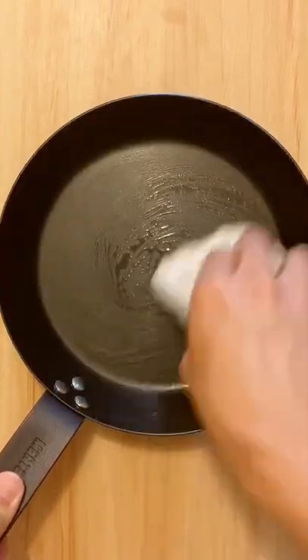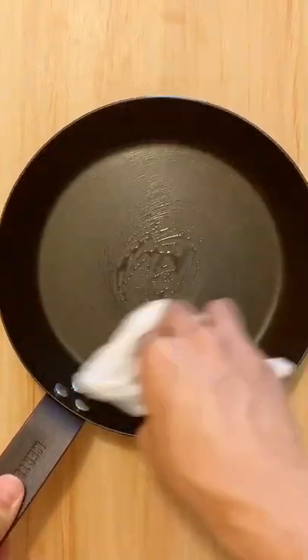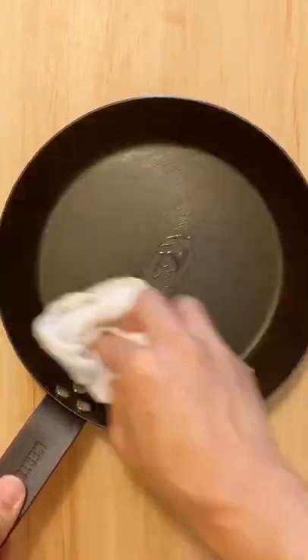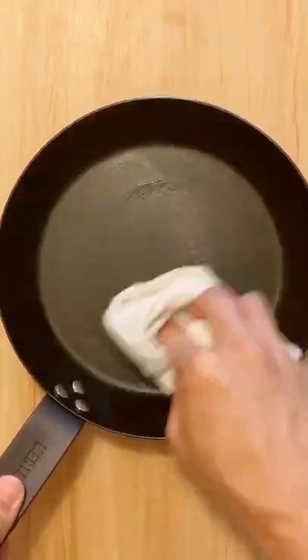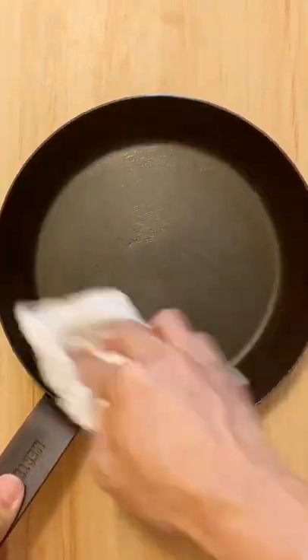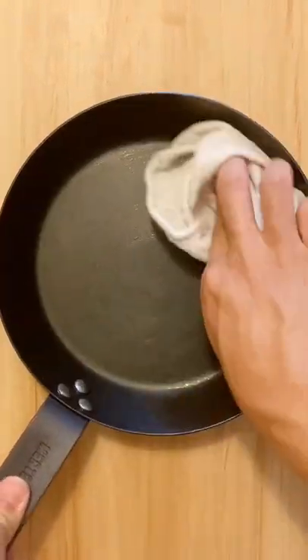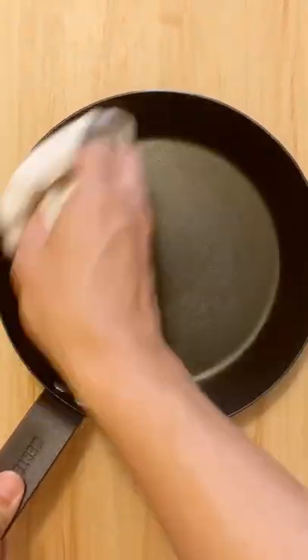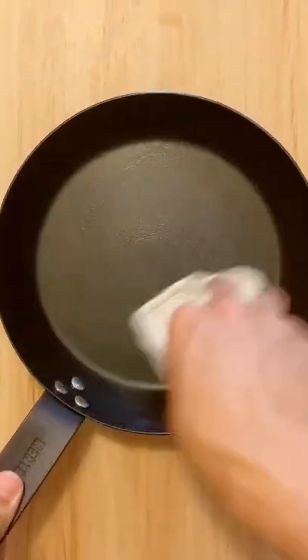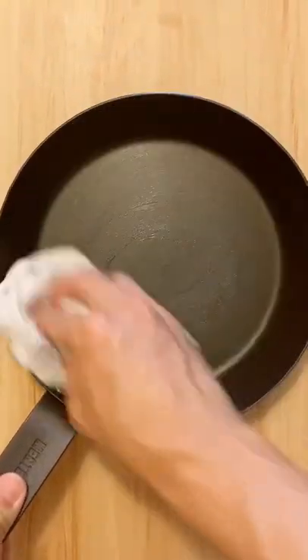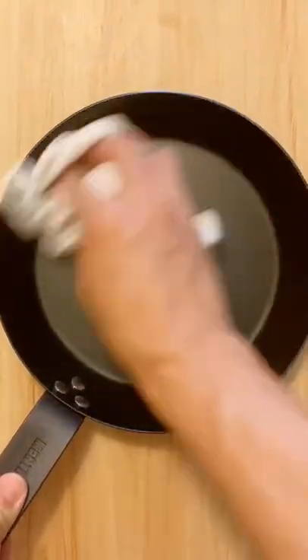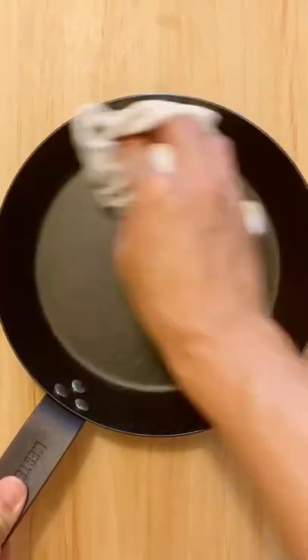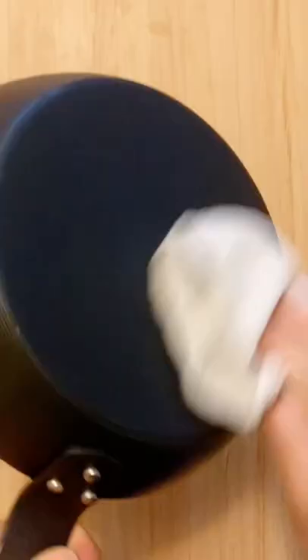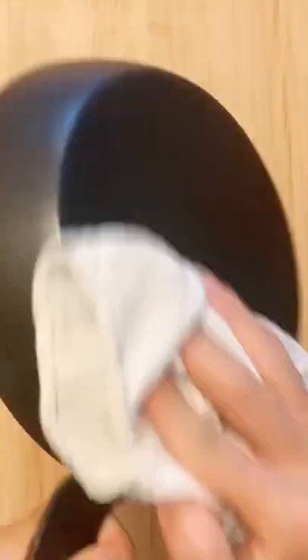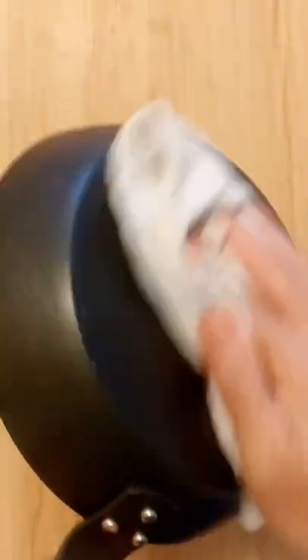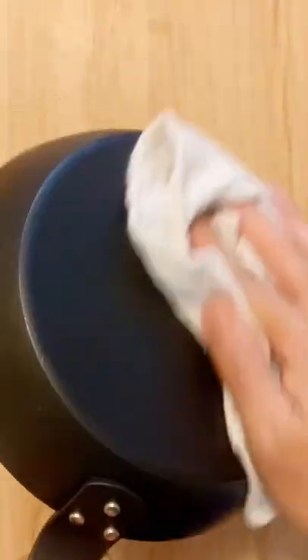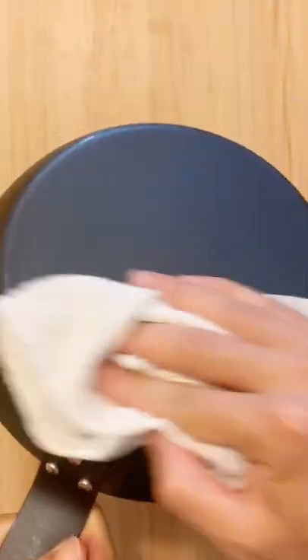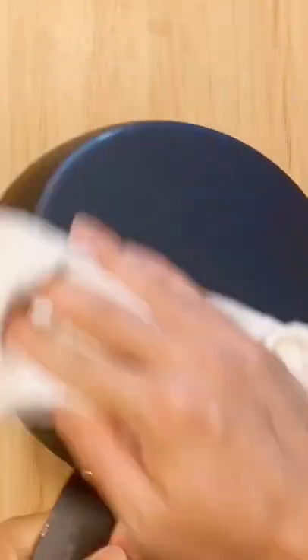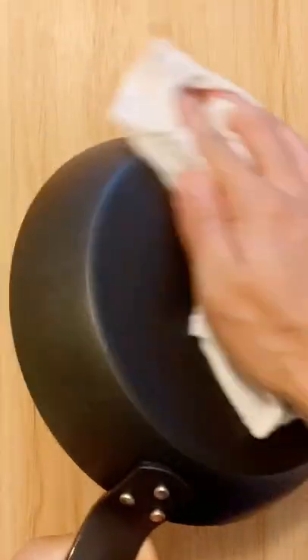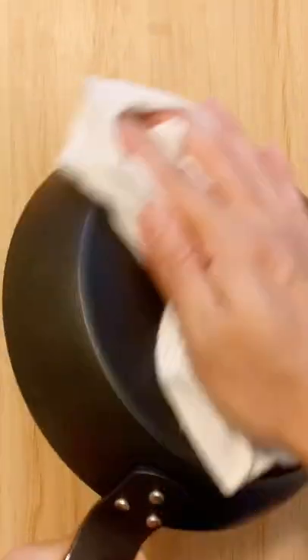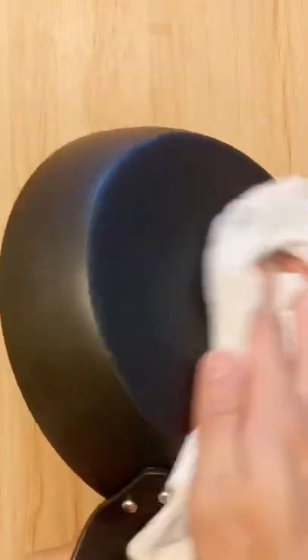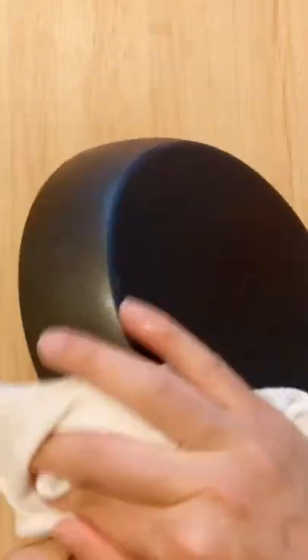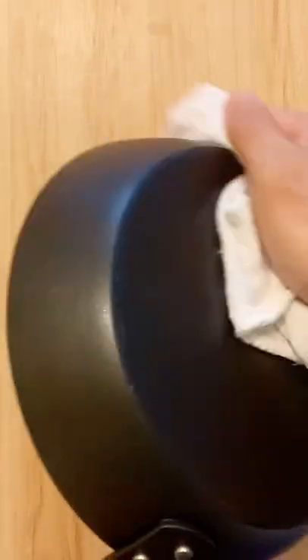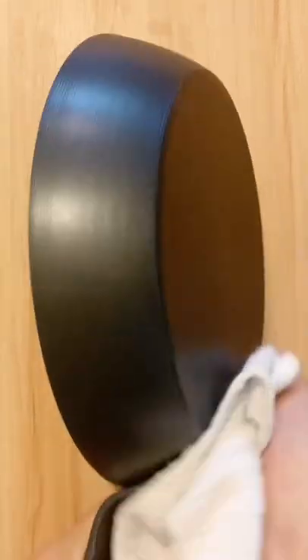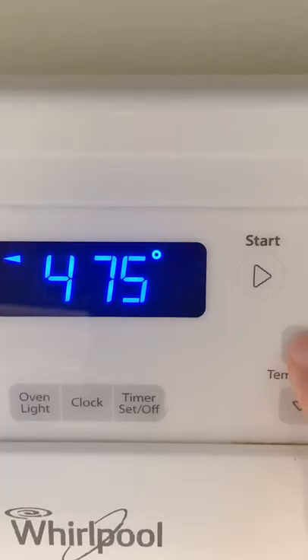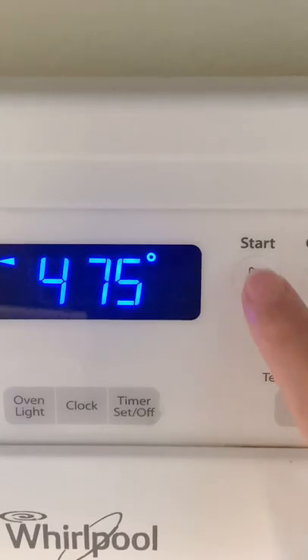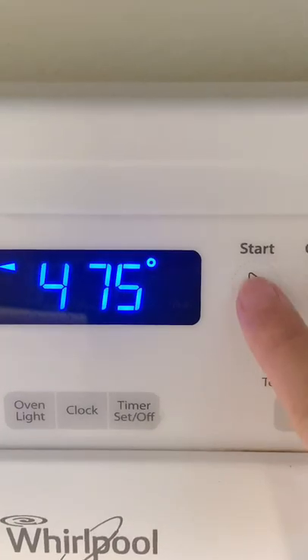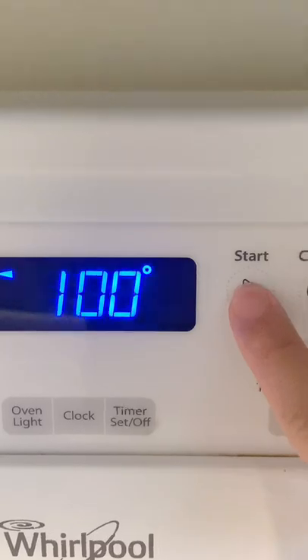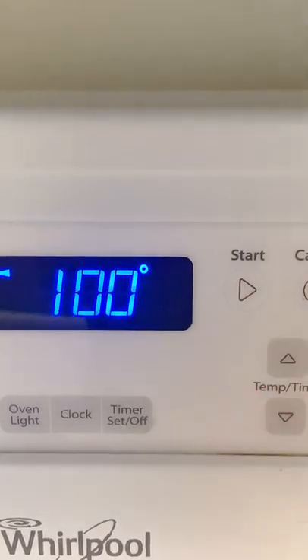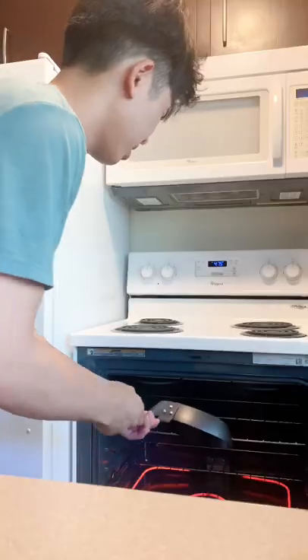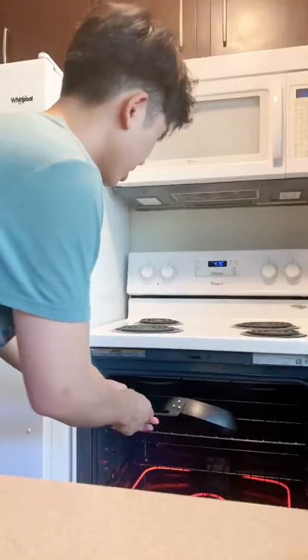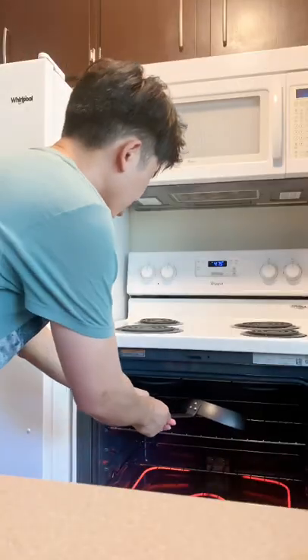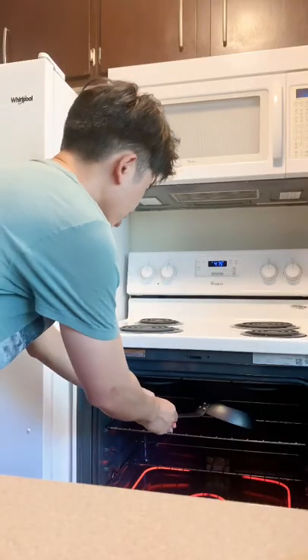Since you want your oil to smoke so that it polymerizes, I'm setting my temp to 475. Vegetable oil has a smoking point of 450, so I'm just going a tad over.